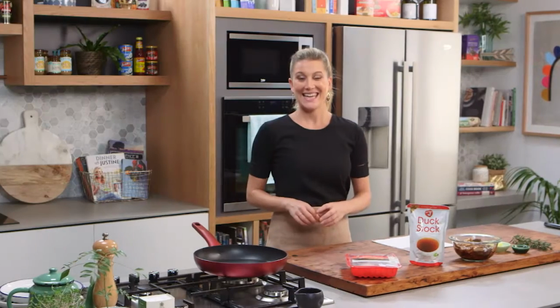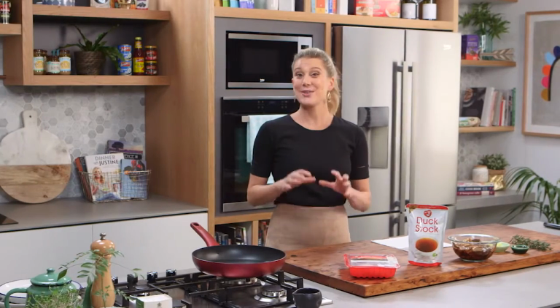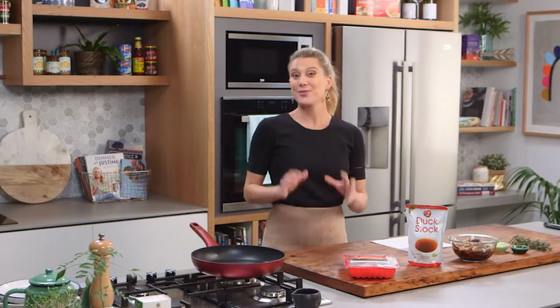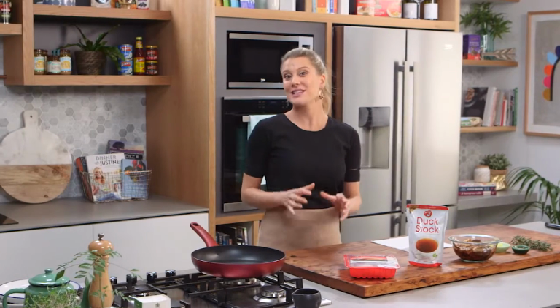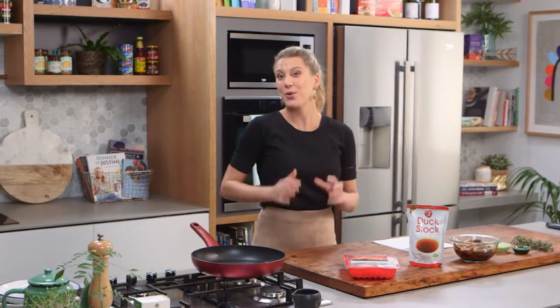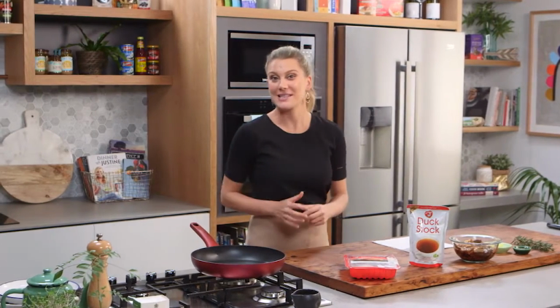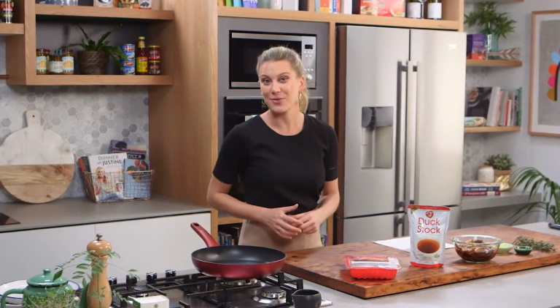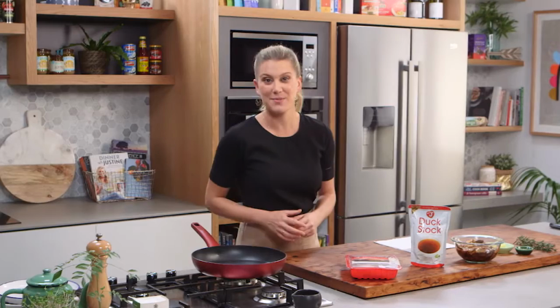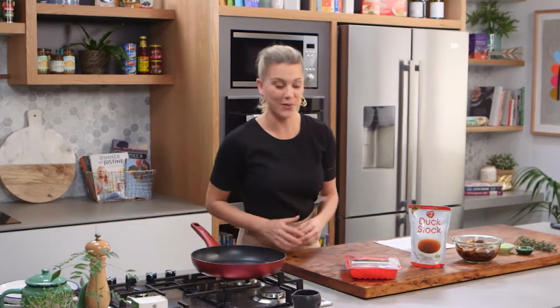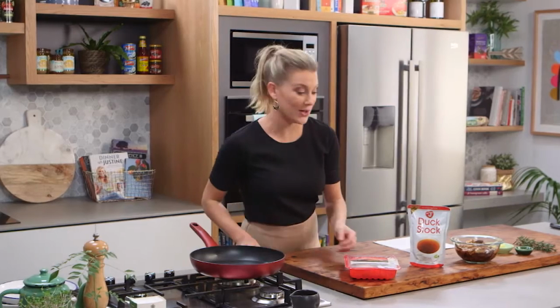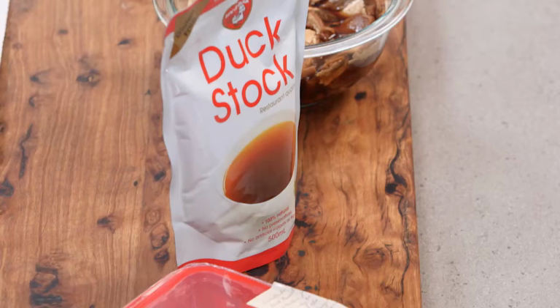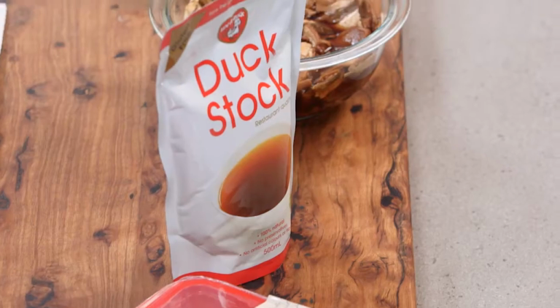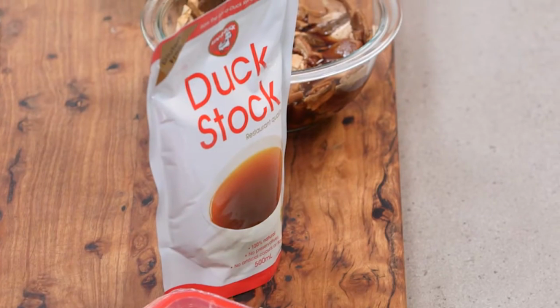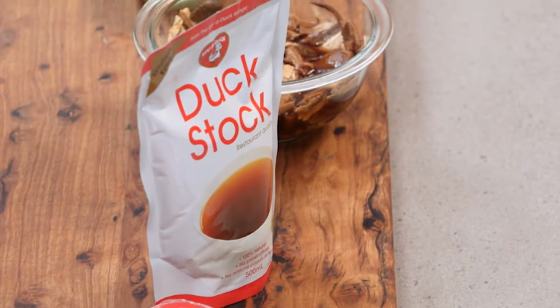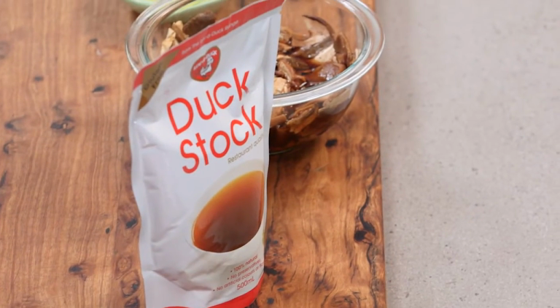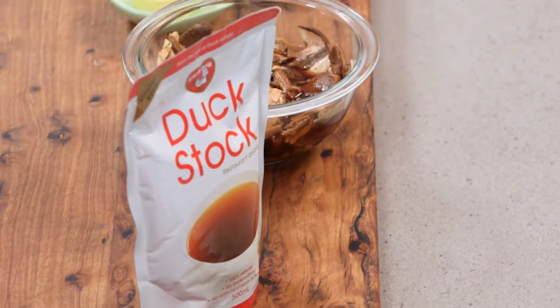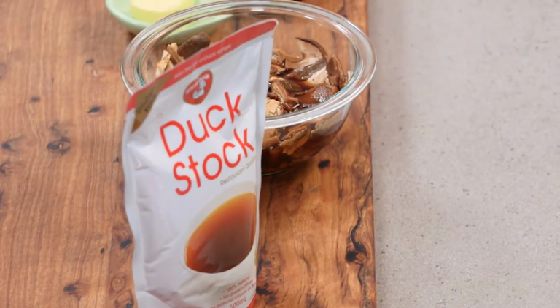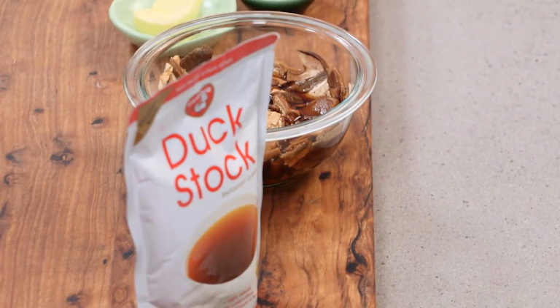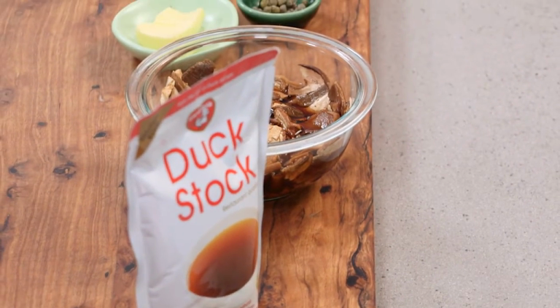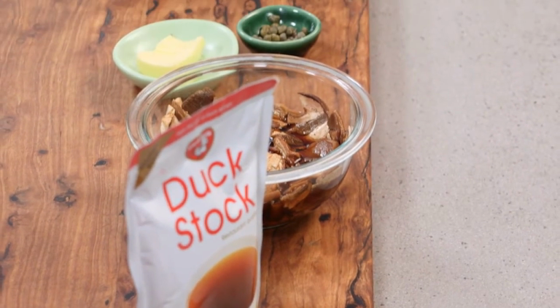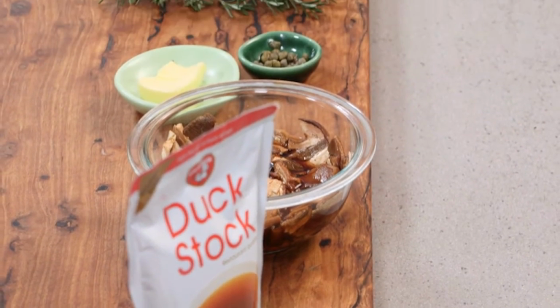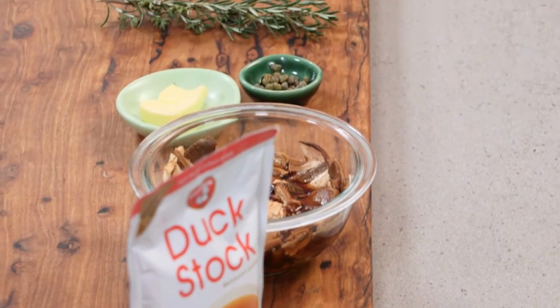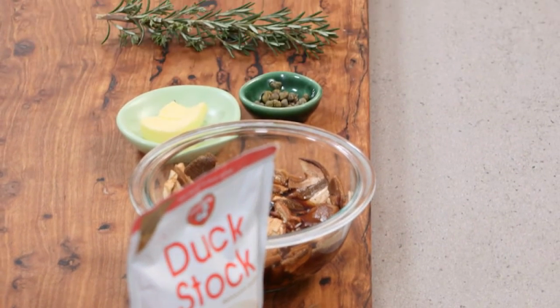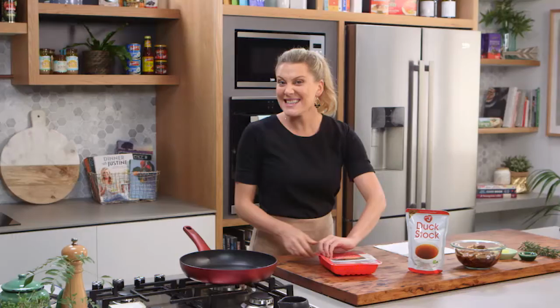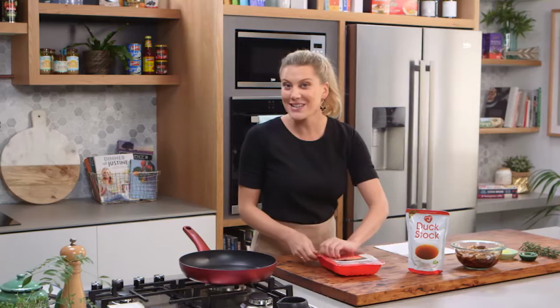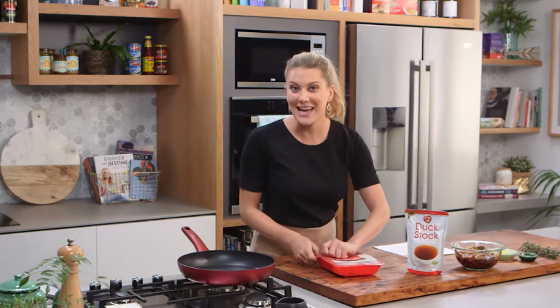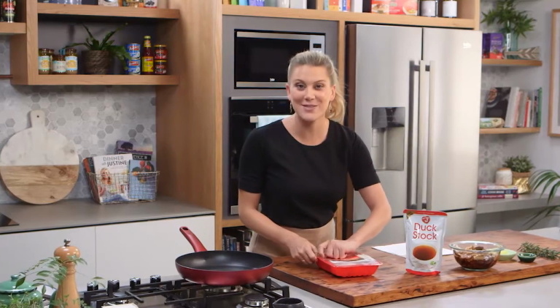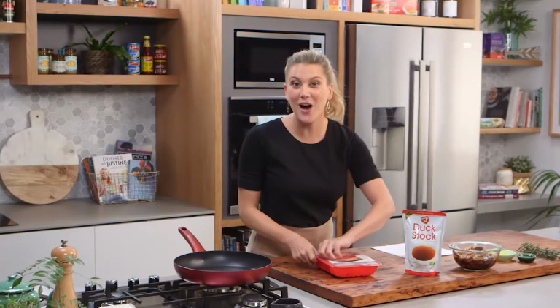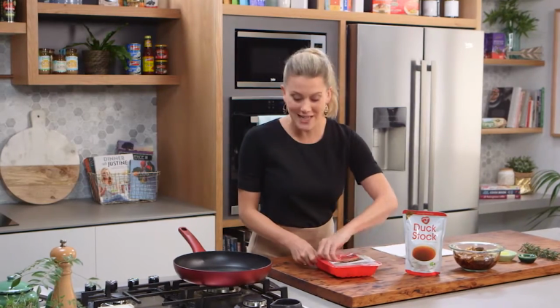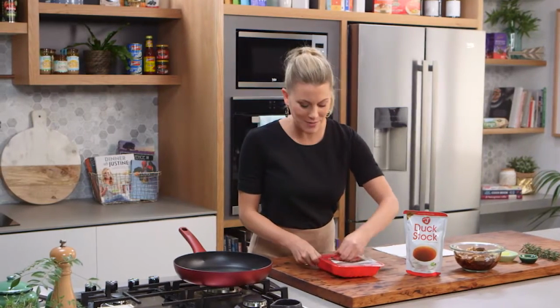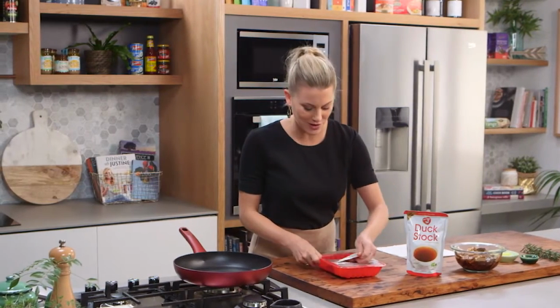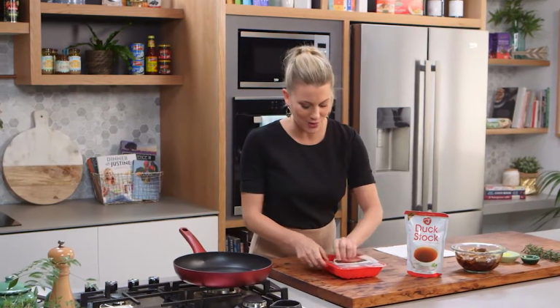Here's a really quick duck recipe for you. As you can see on the bench there's hardly any ingredients, and this only takes five to eight minutes to cook.